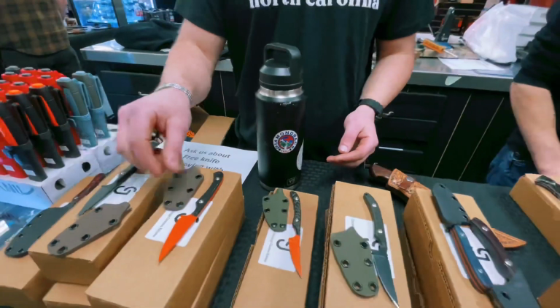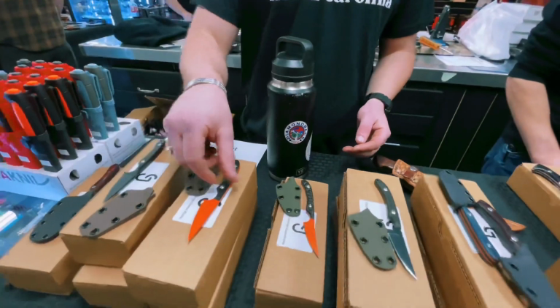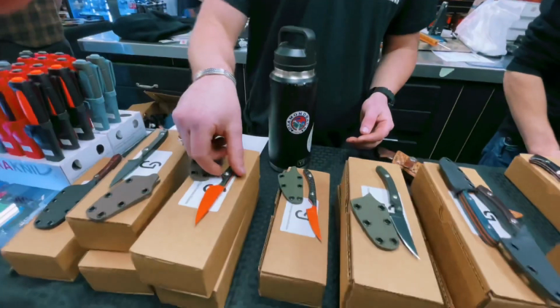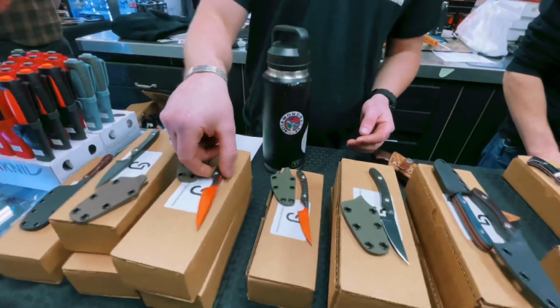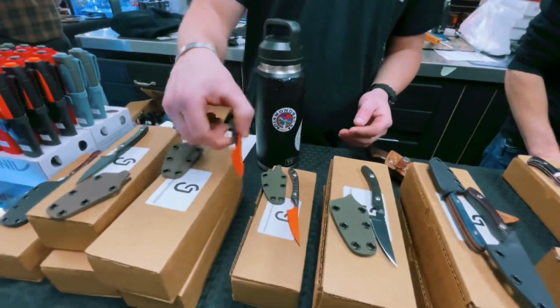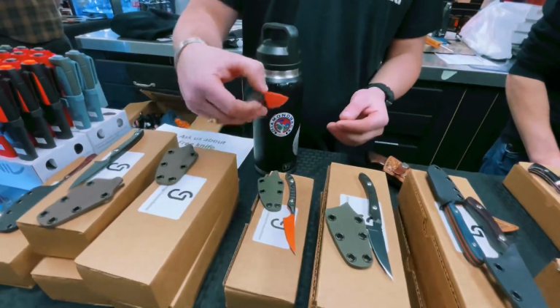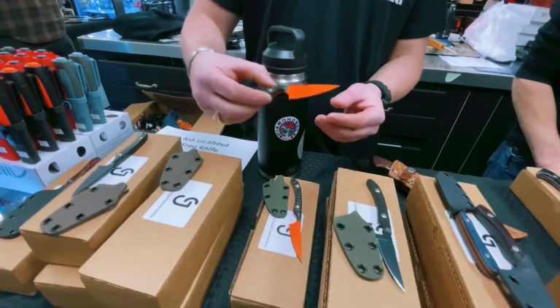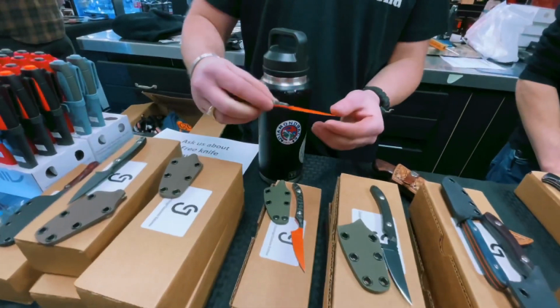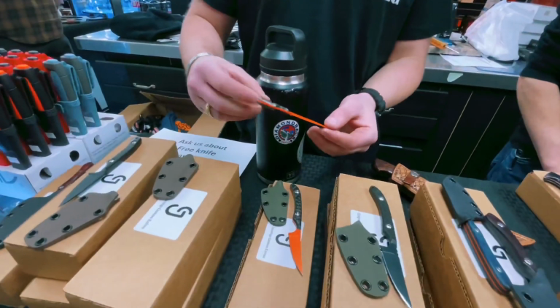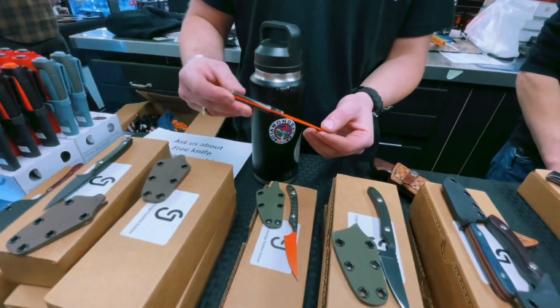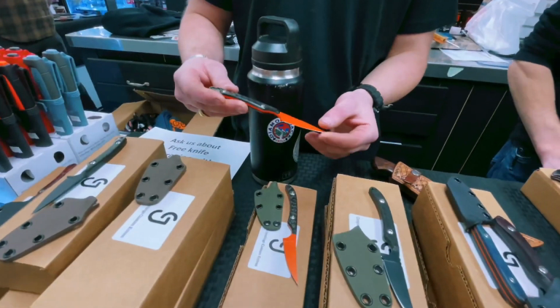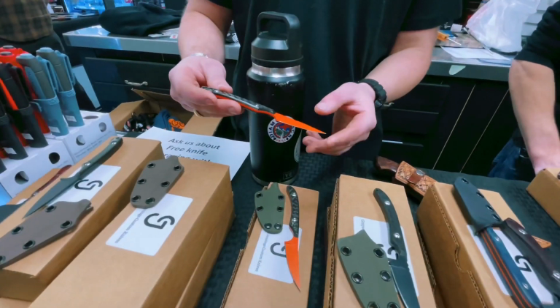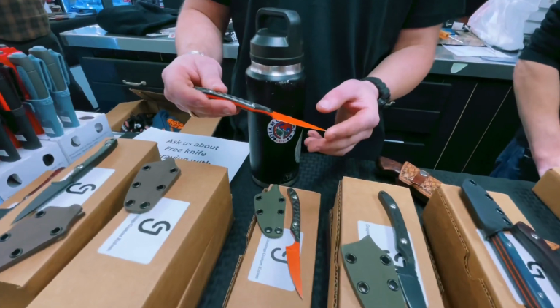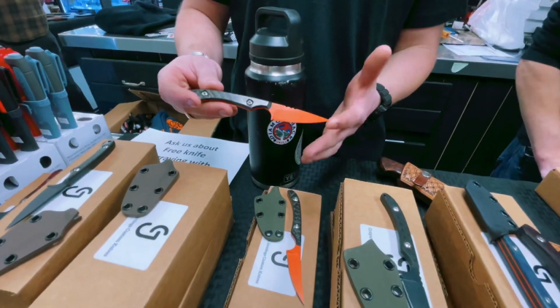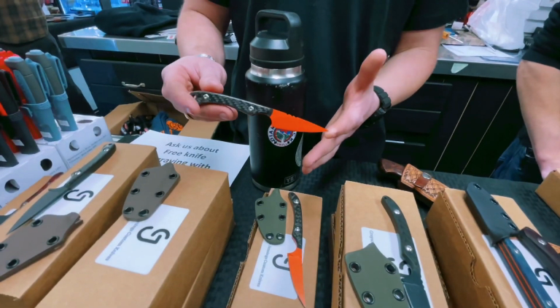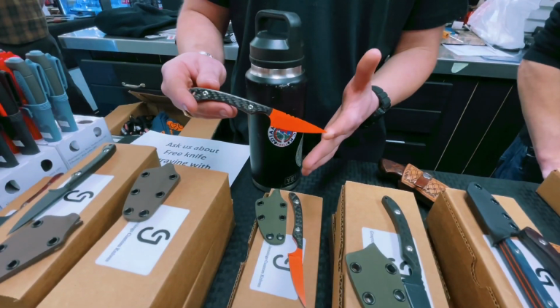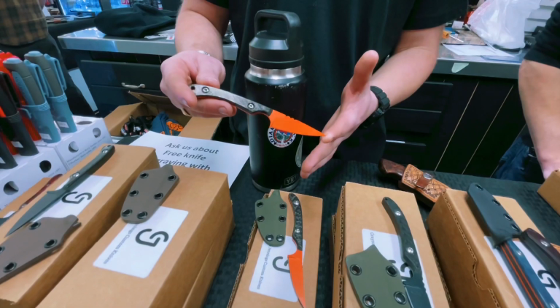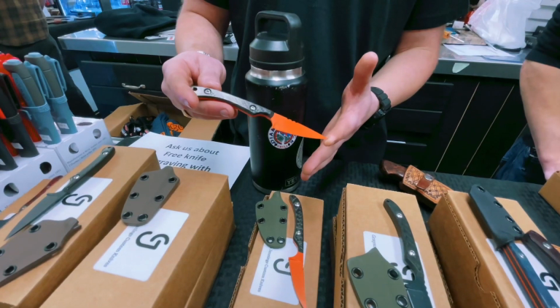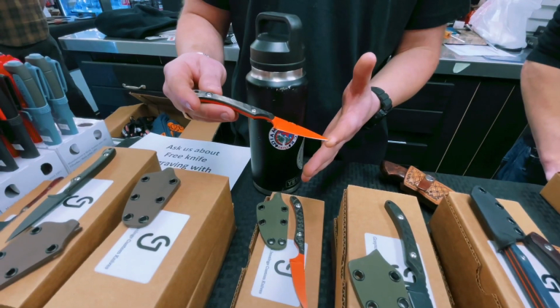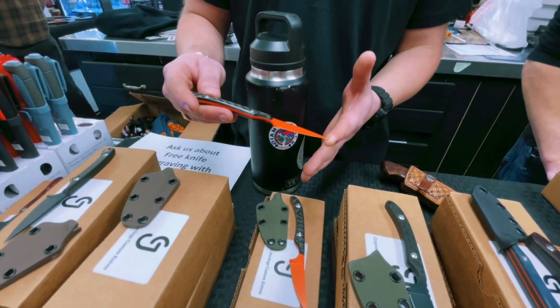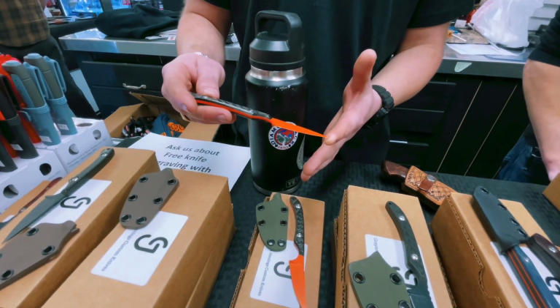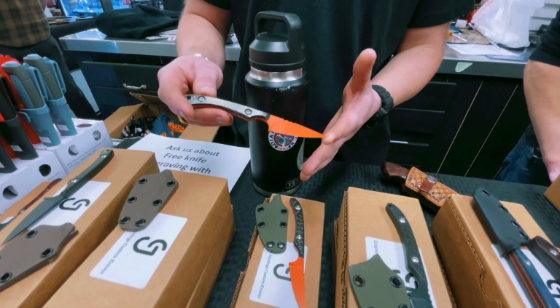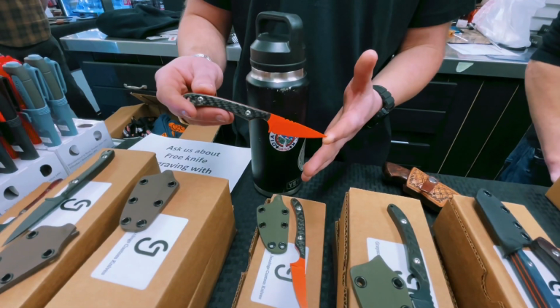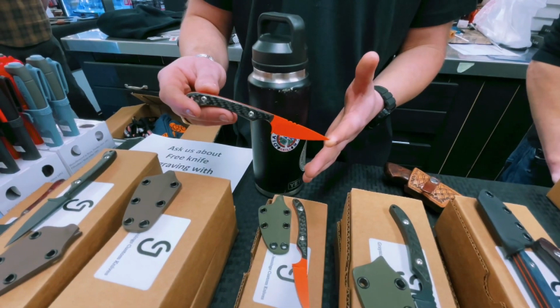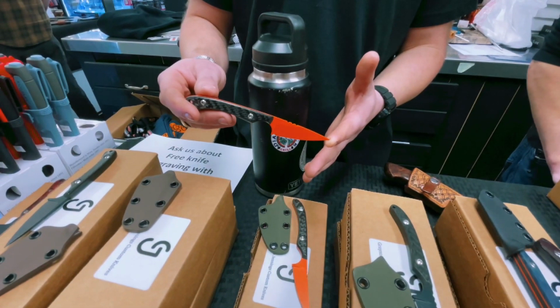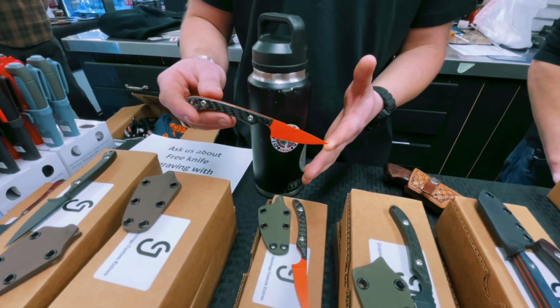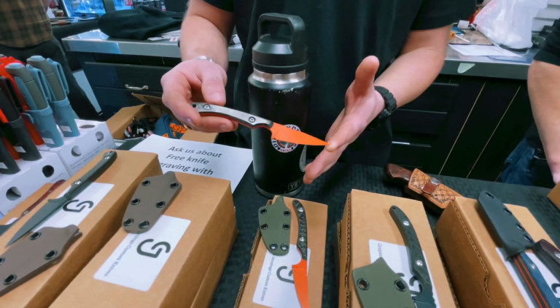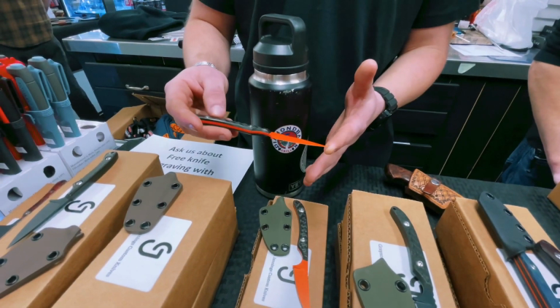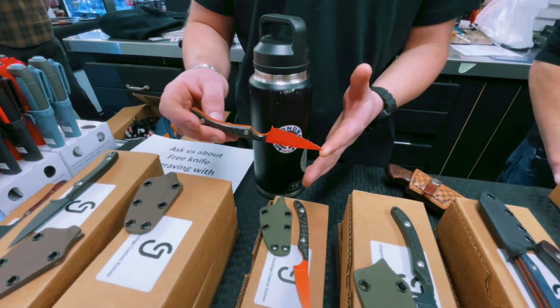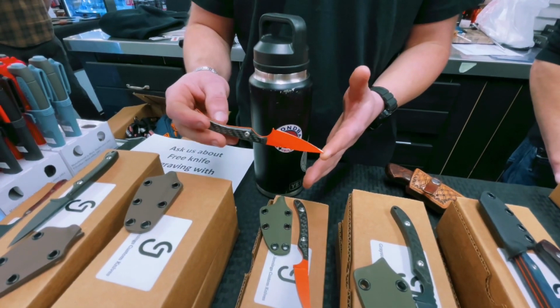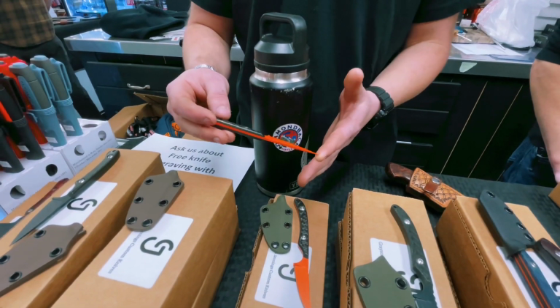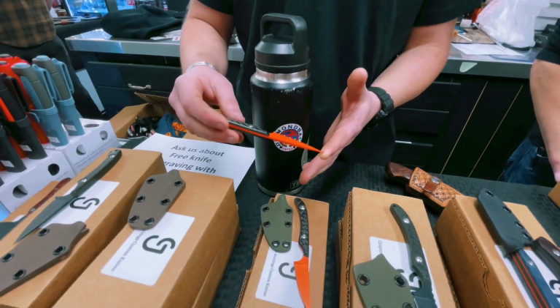Another Strike we offer is Cerakoted in hunter orange, because if you're like me, you've lost and left a lot of knives in the woods, and that's no fun for anybody involved.